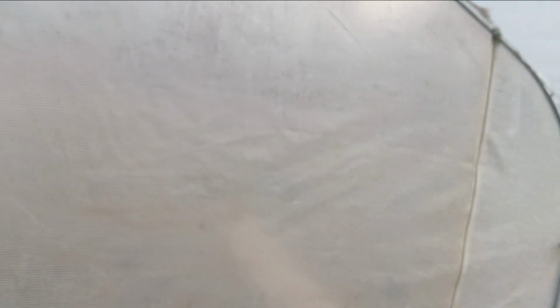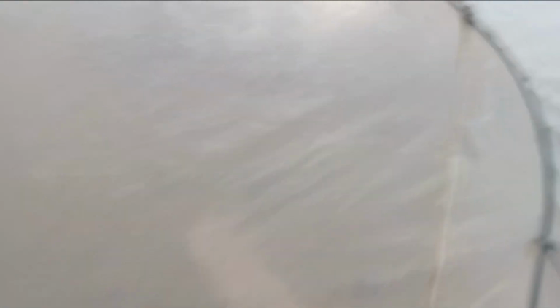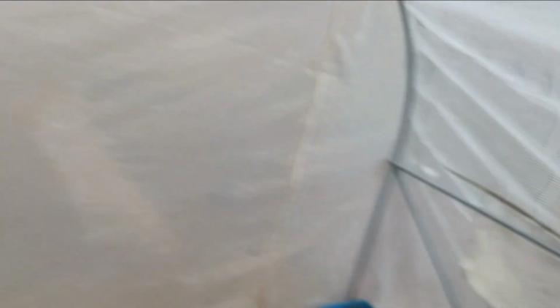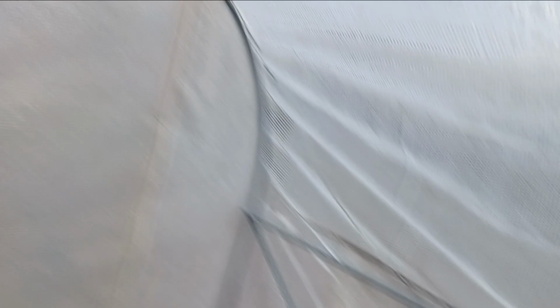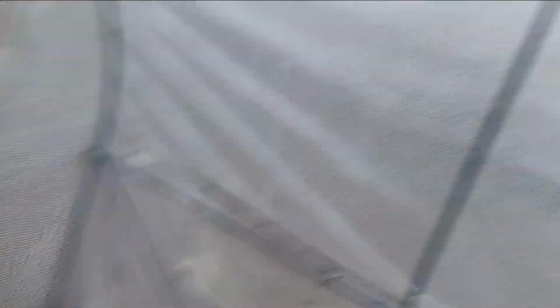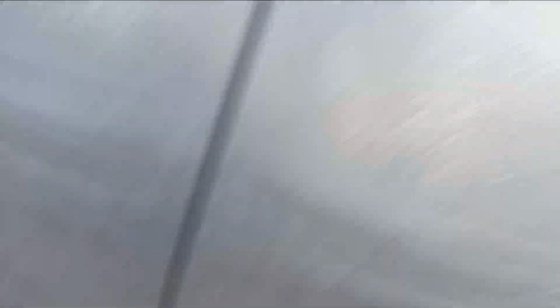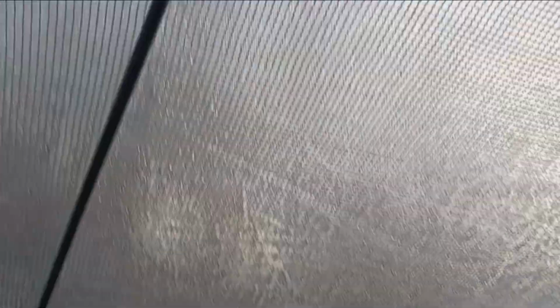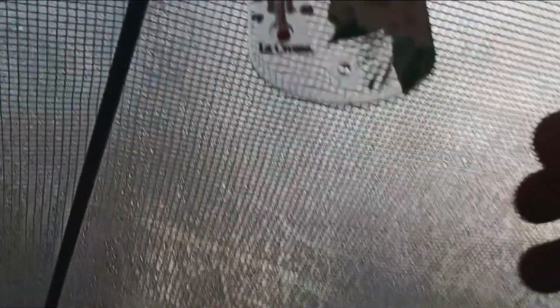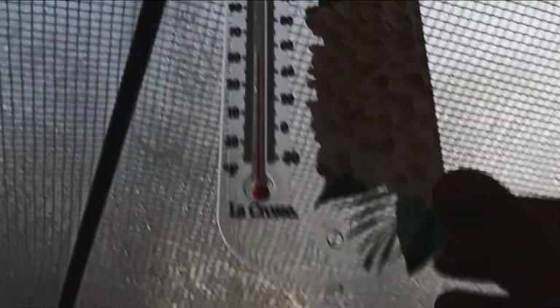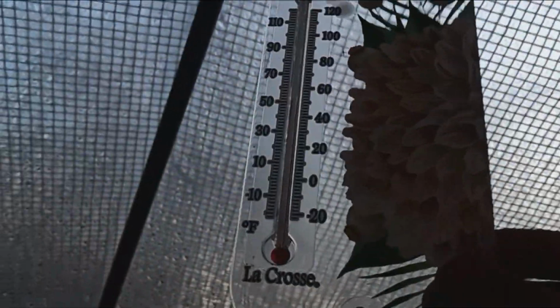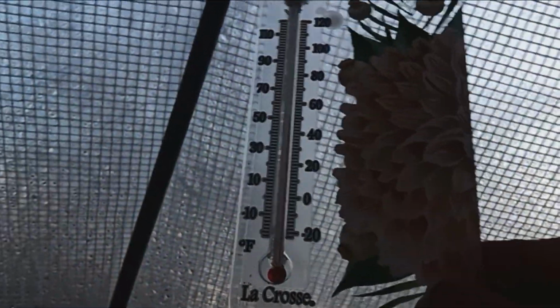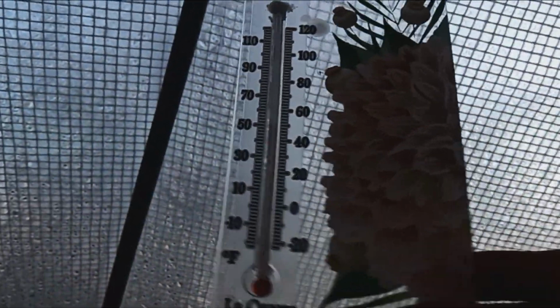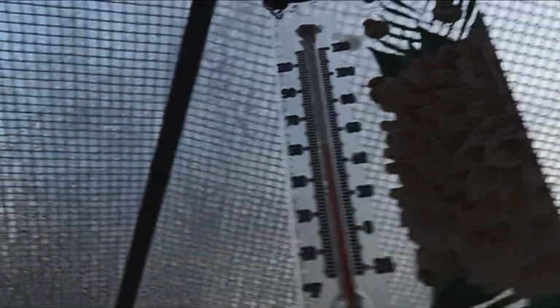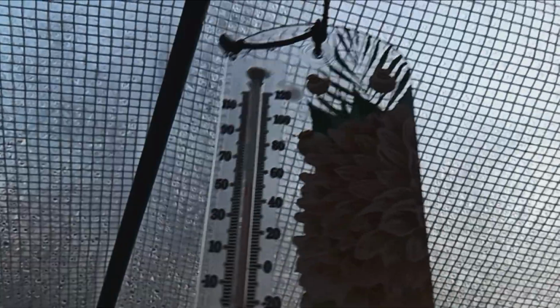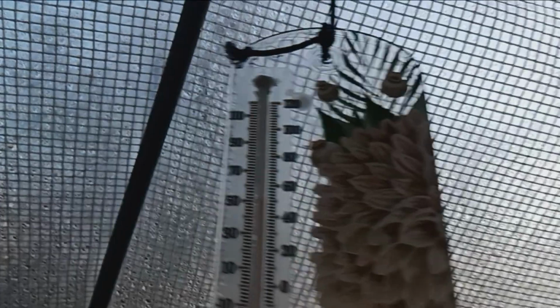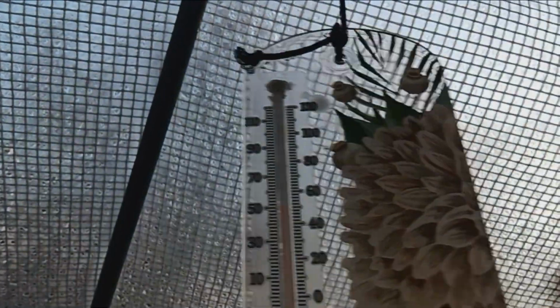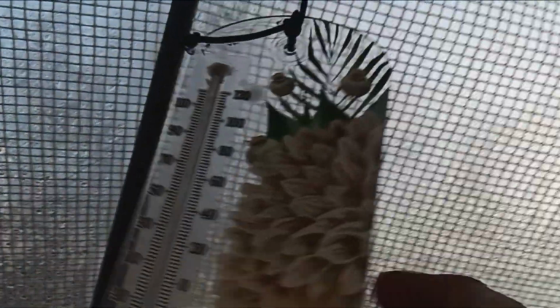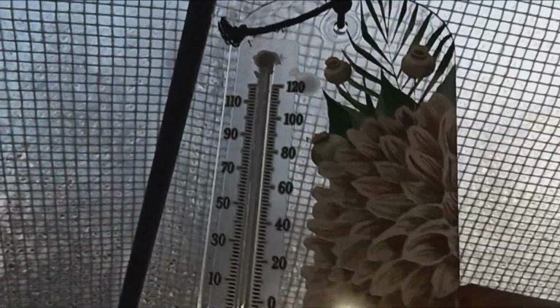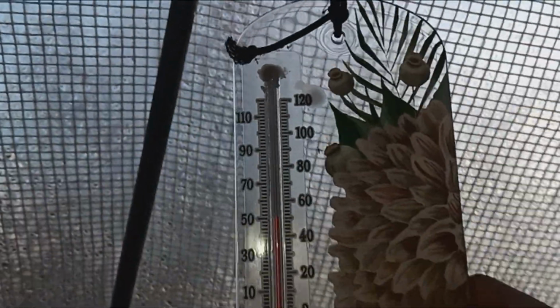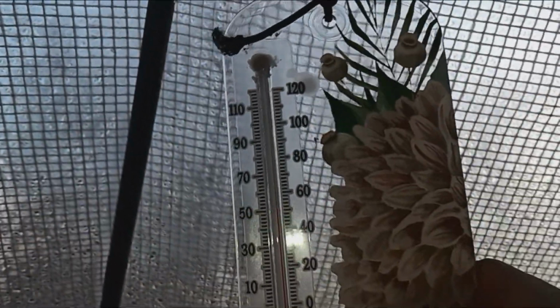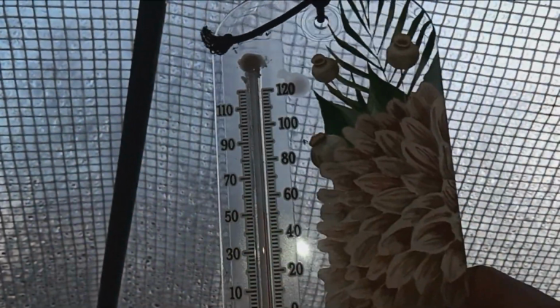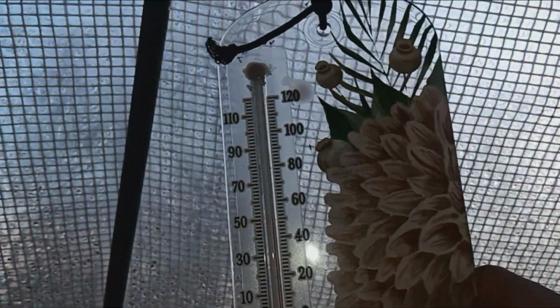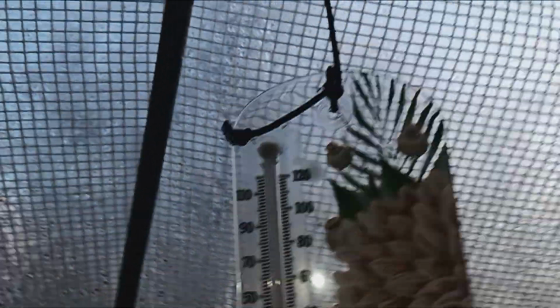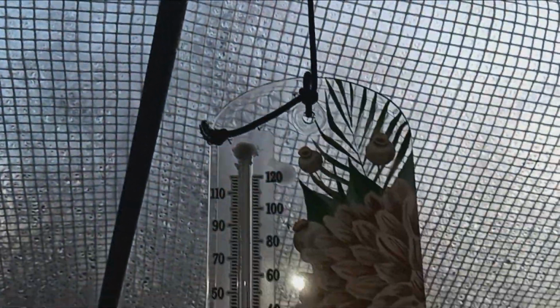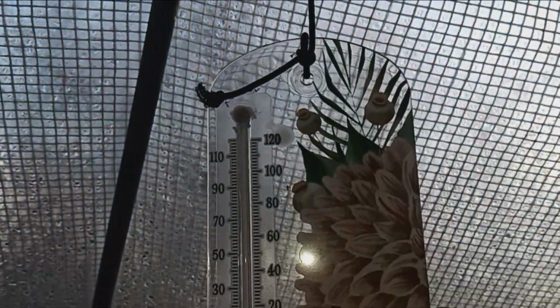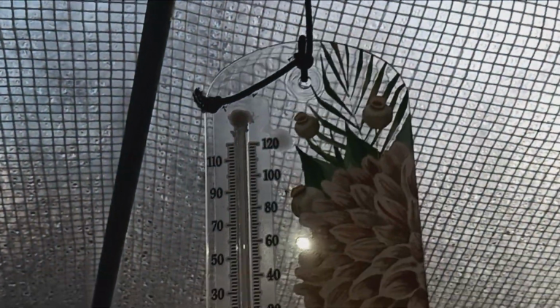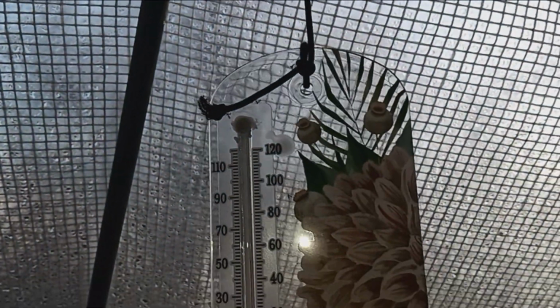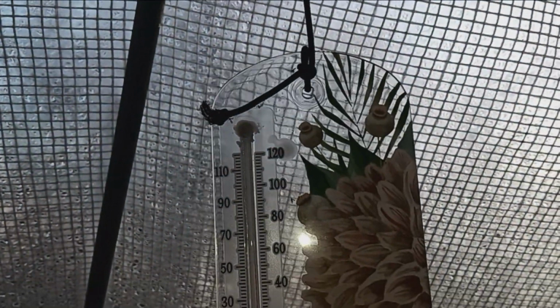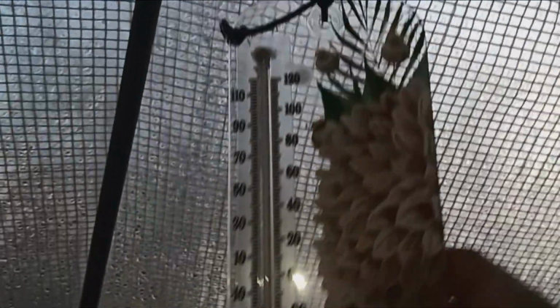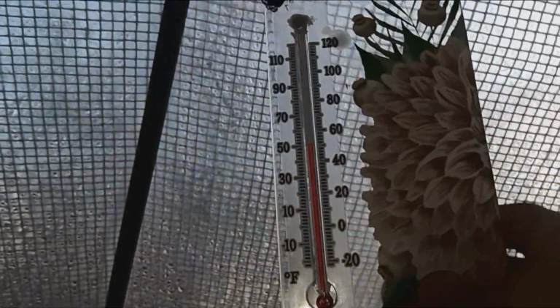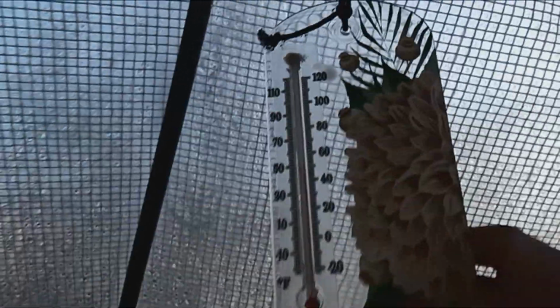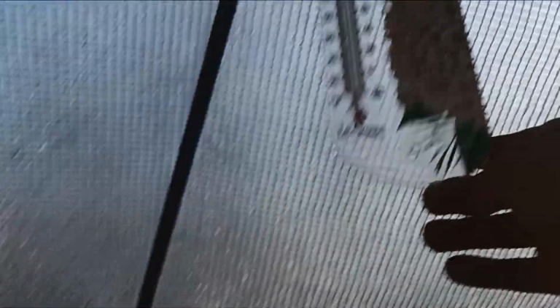I might as well show you the temperature in here. It's 50 something — let me get it on camera. Yeah, it's 51 degrees in here.